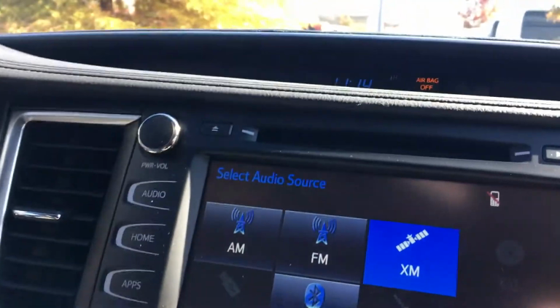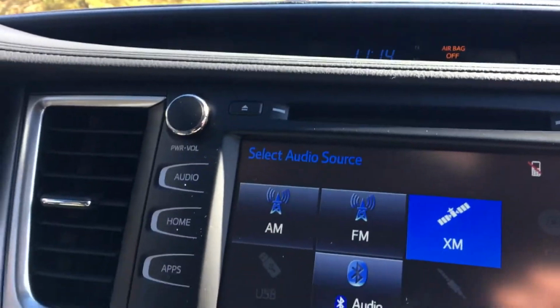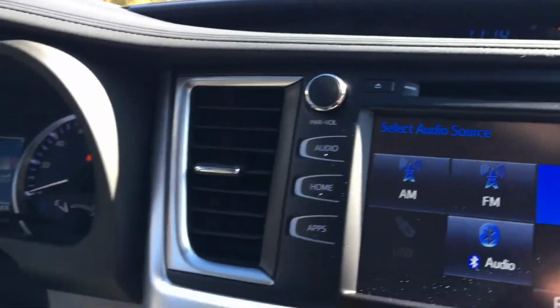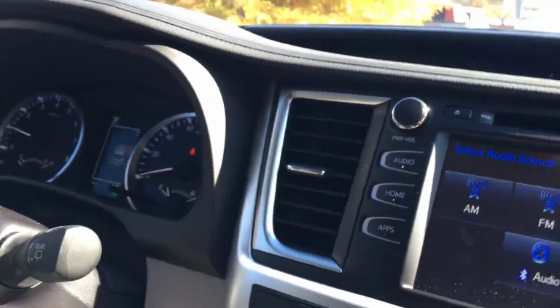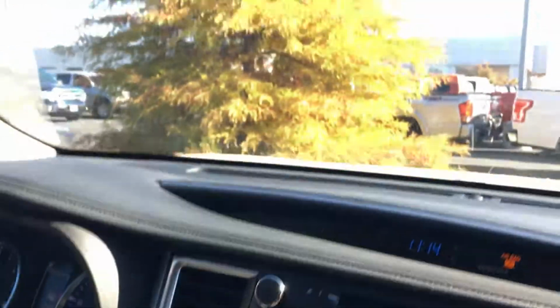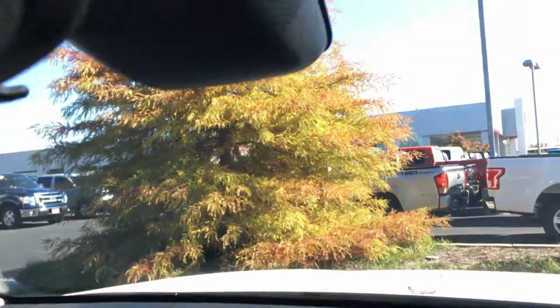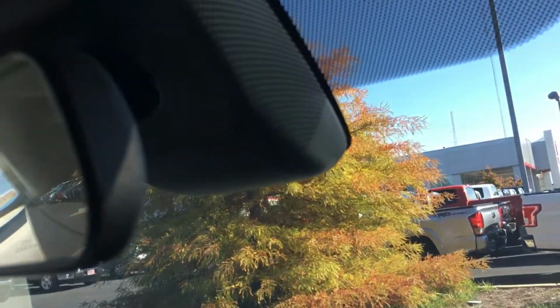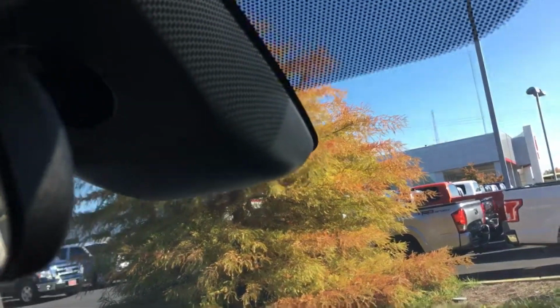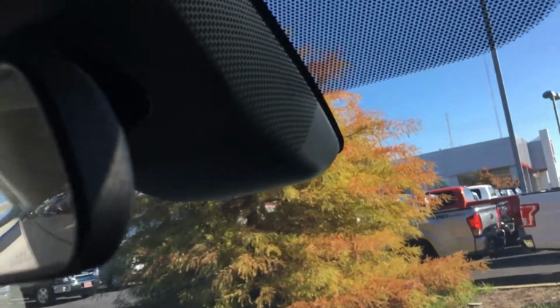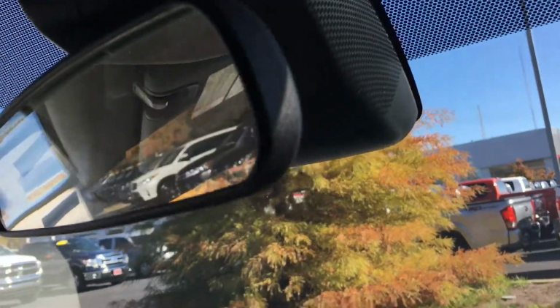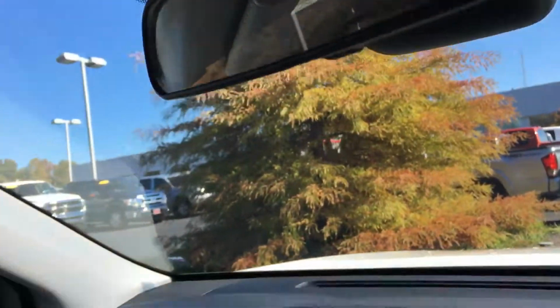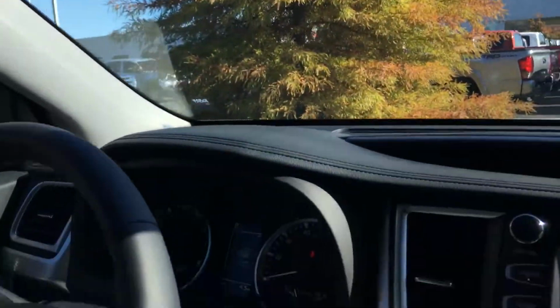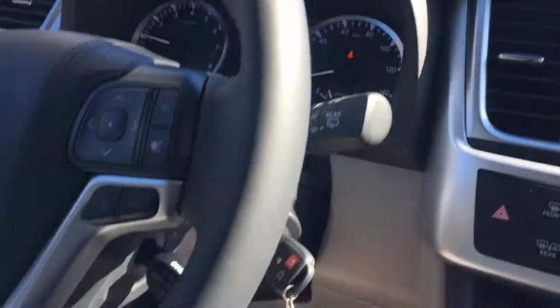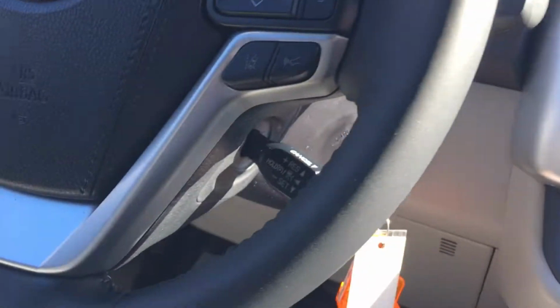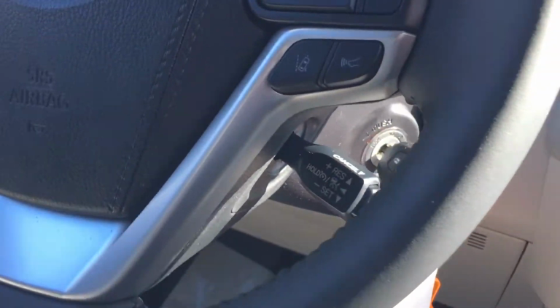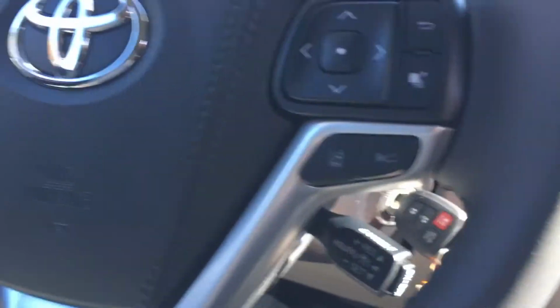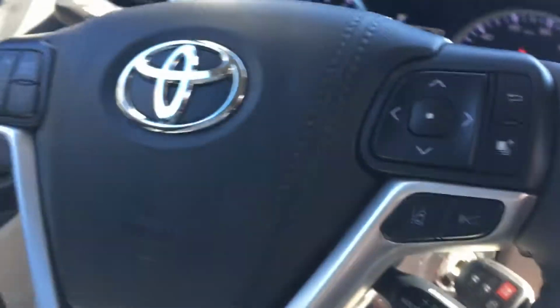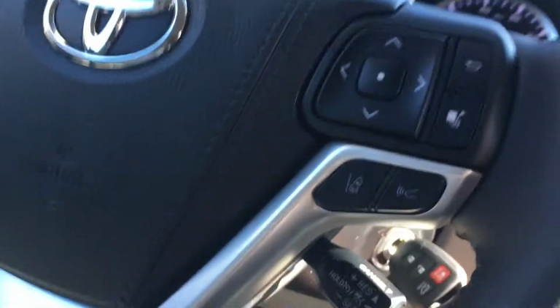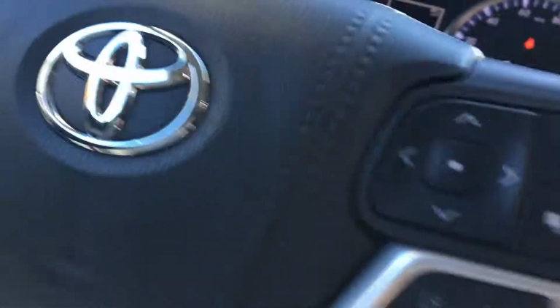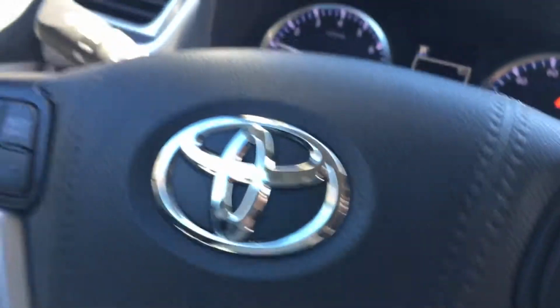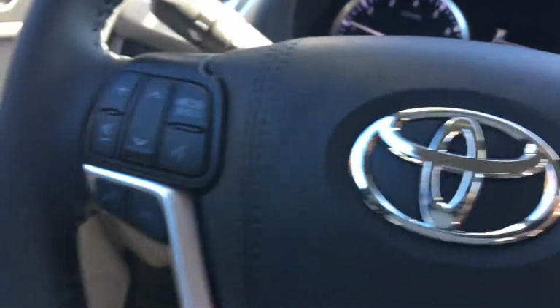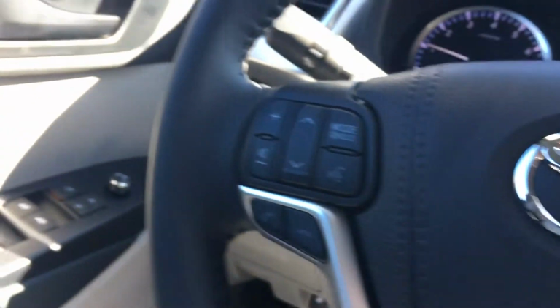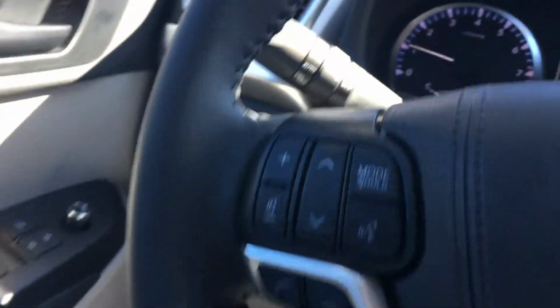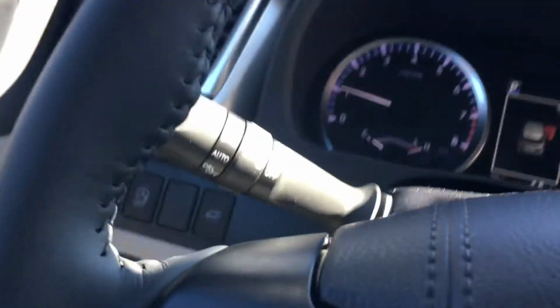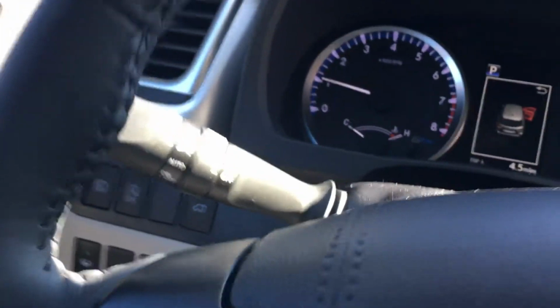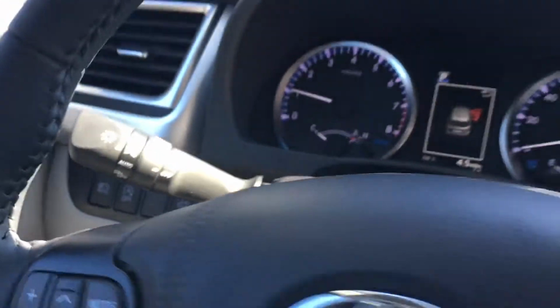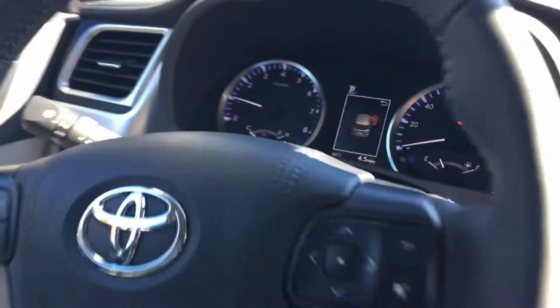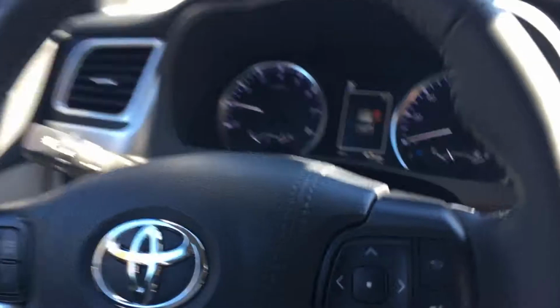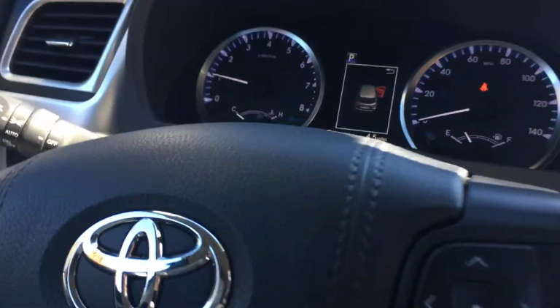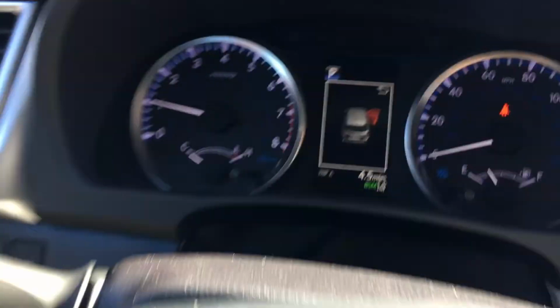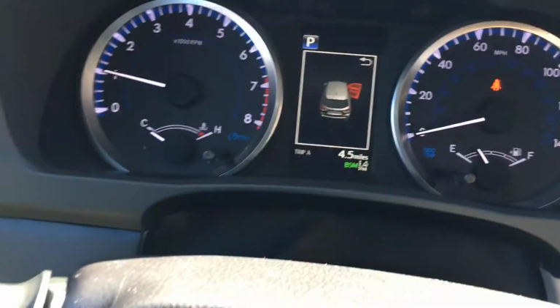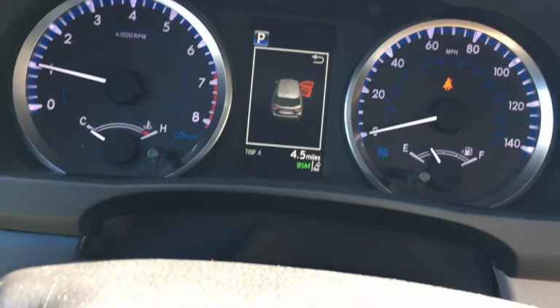Still got the CD player. You've got the Toyota Safety Sense: pre-collision, dynamic cruise control, lane departure. You've also got automatic headlights with automatic dimming headlights — man, that's another great feature.